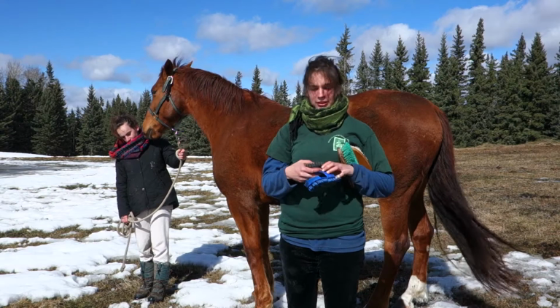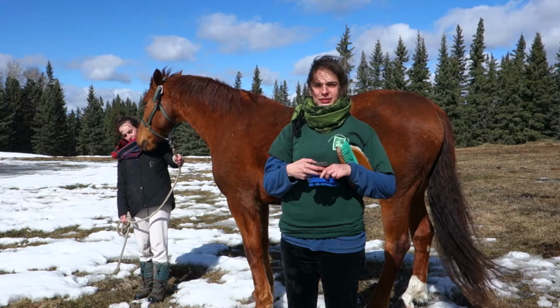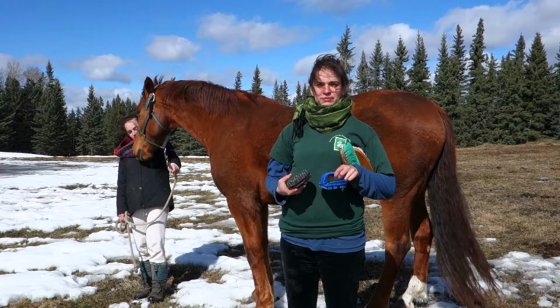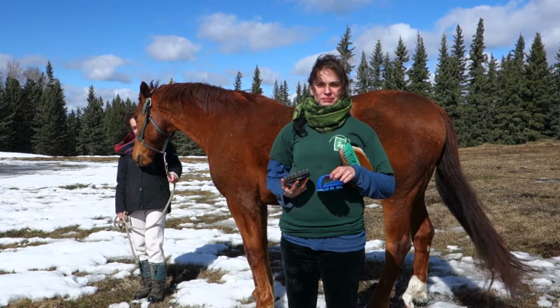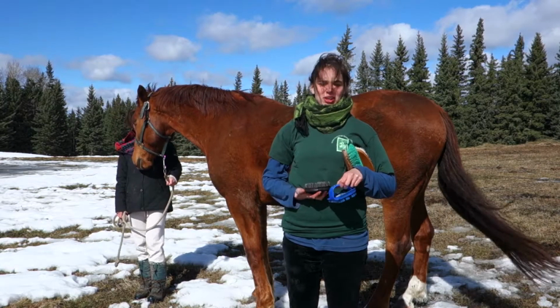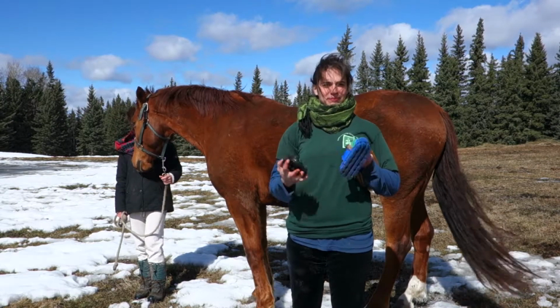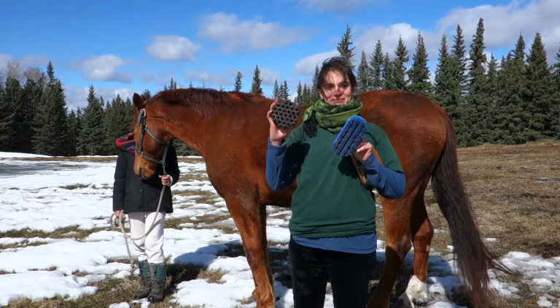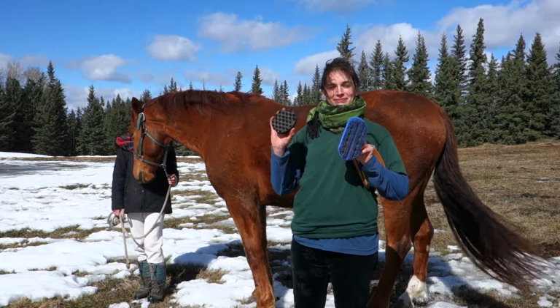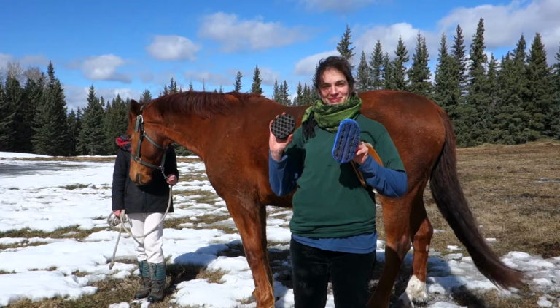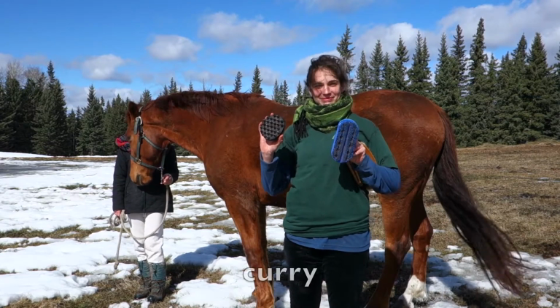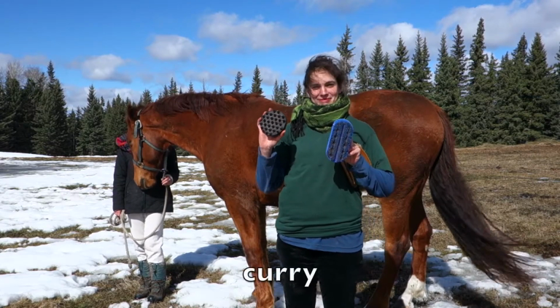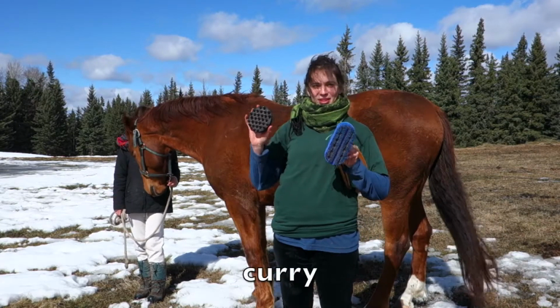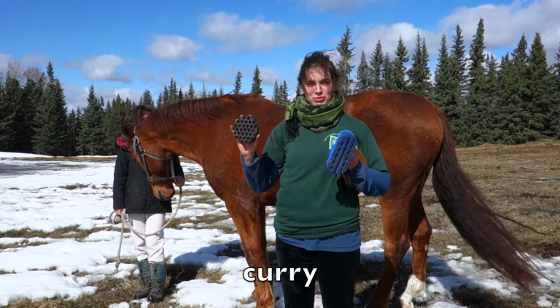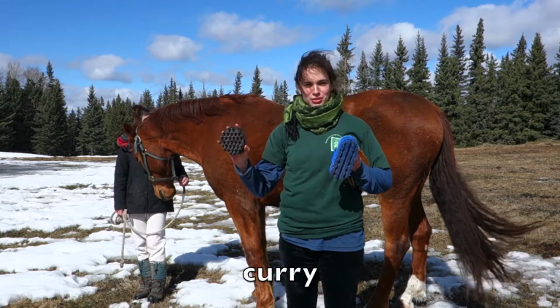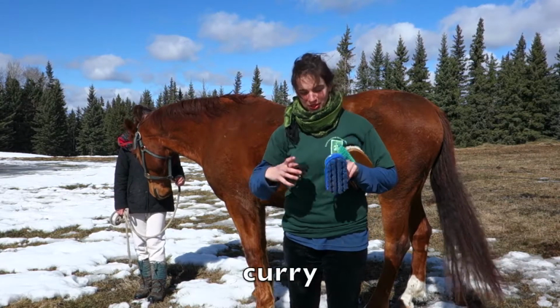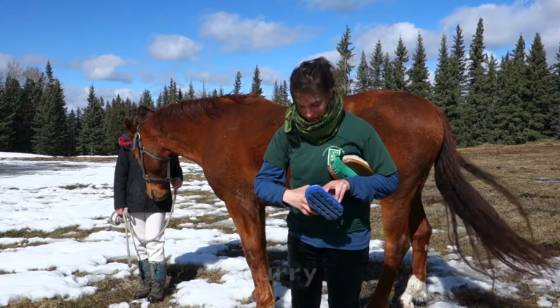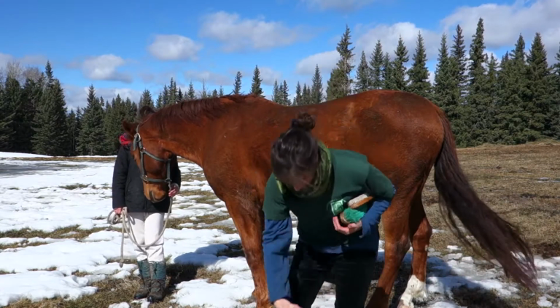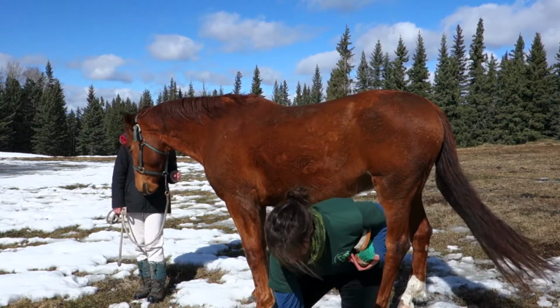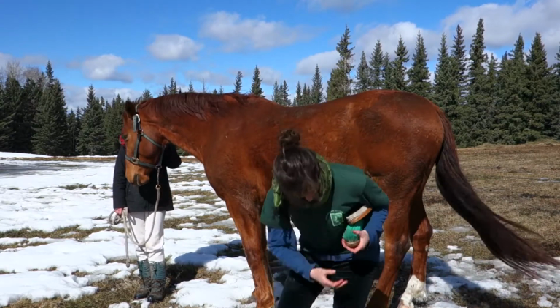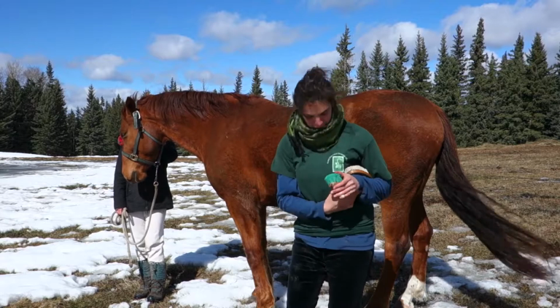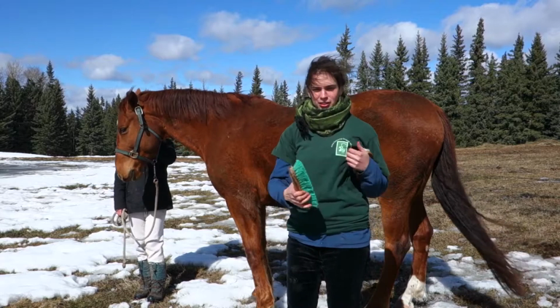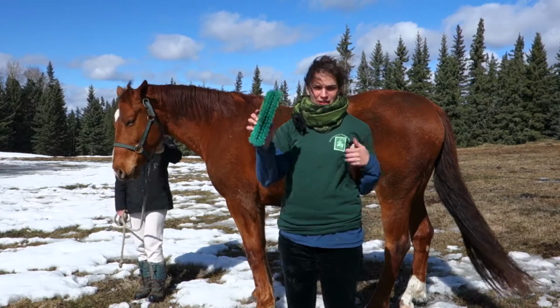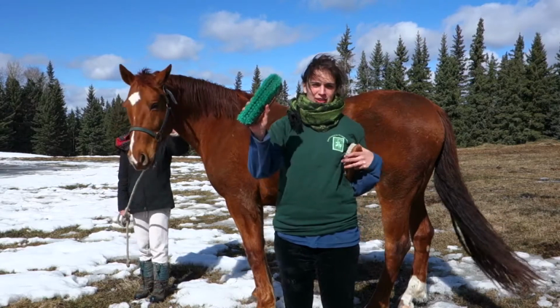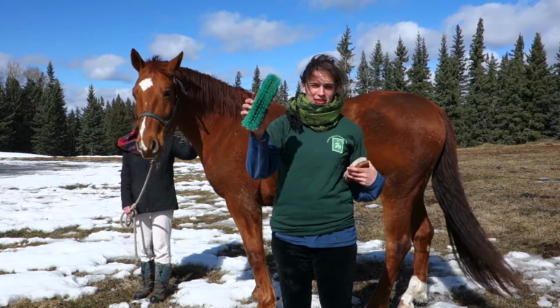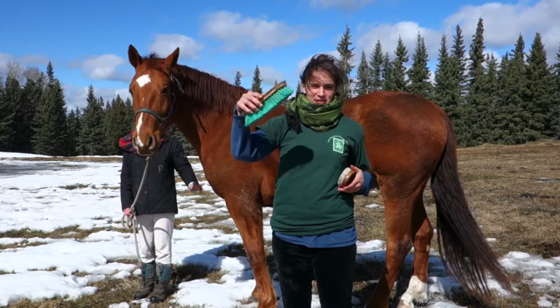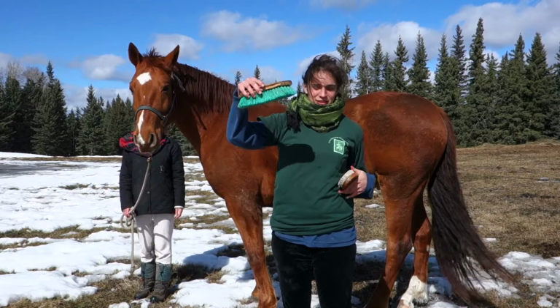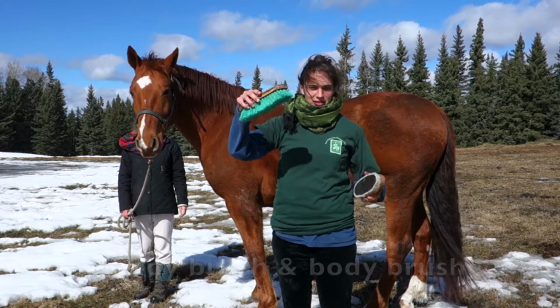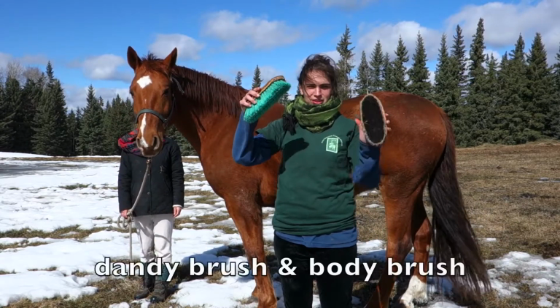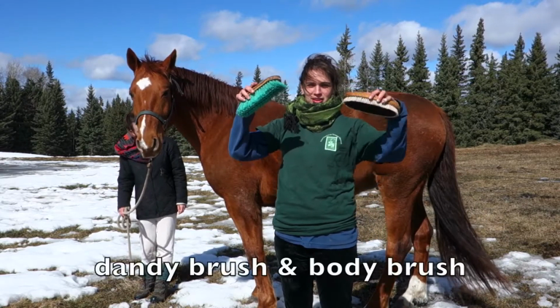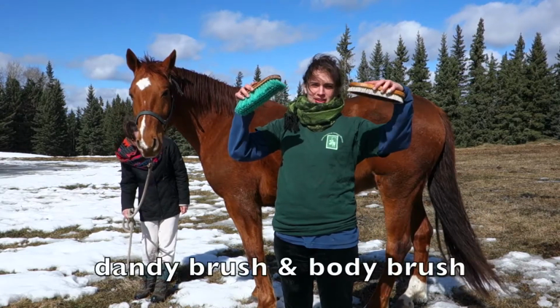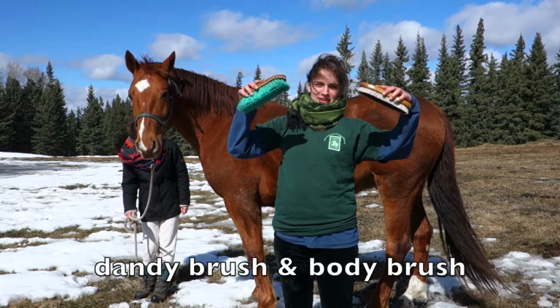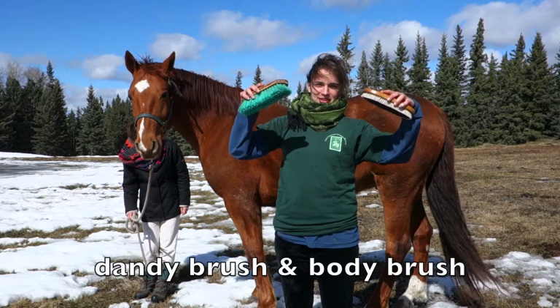Properly brushing a horse requires the proper tools. First we have two types of curry, which are going to be used to clean the horse initially. Then we have two types of regular brush, a dandy brush and a body brush.